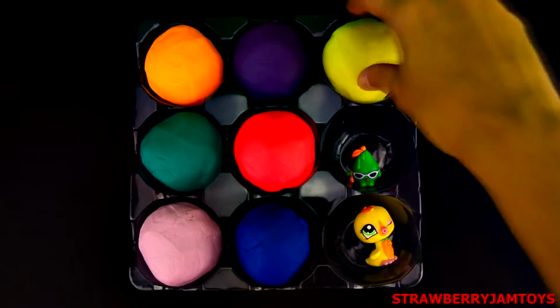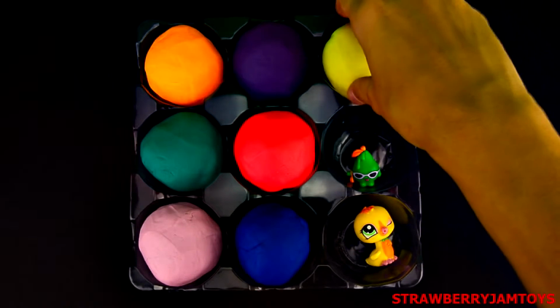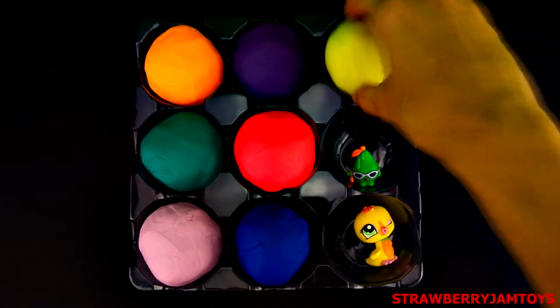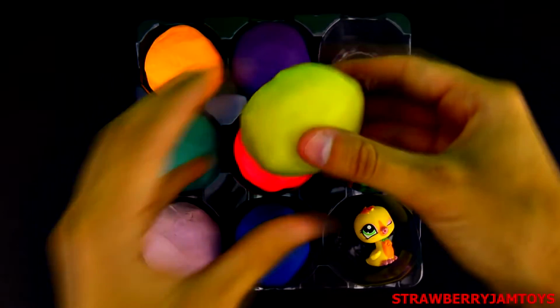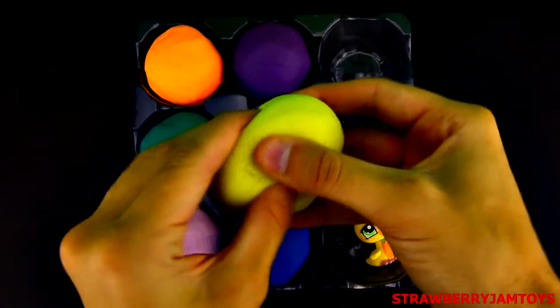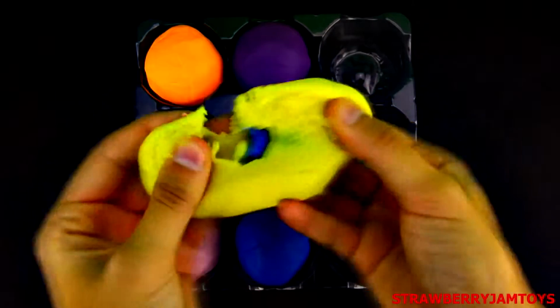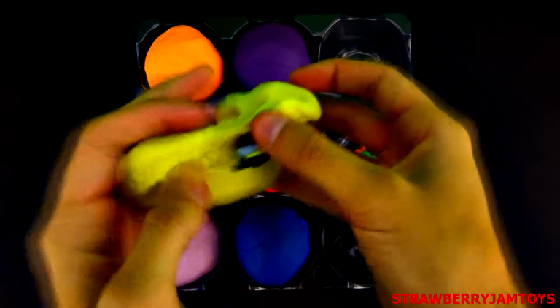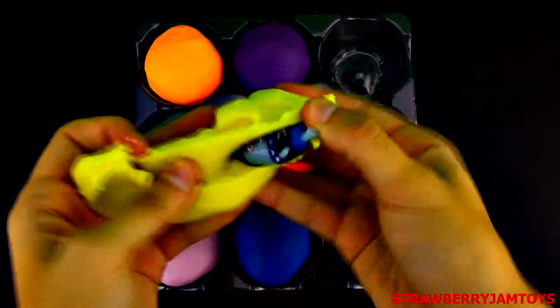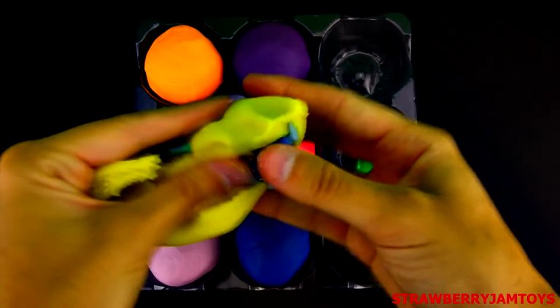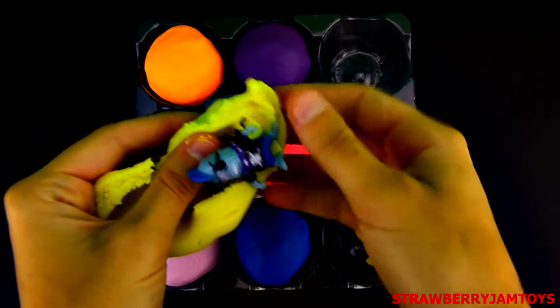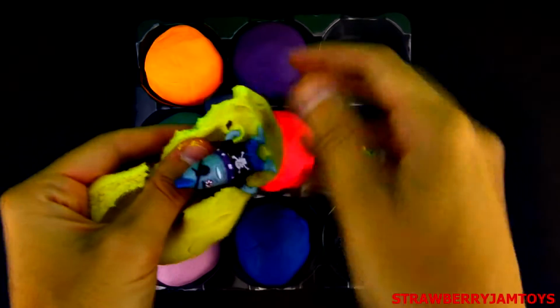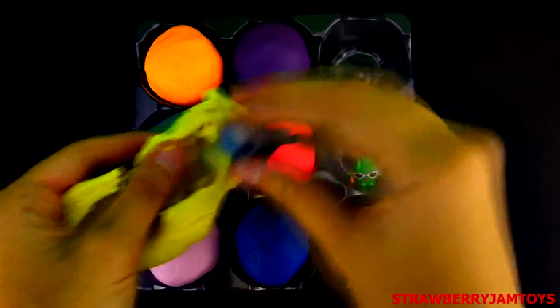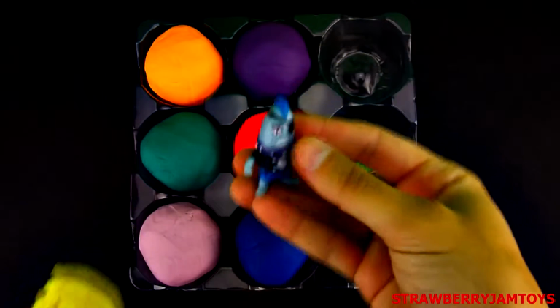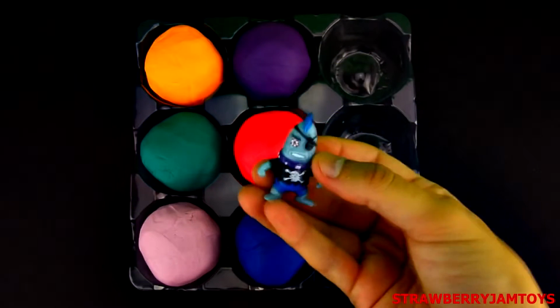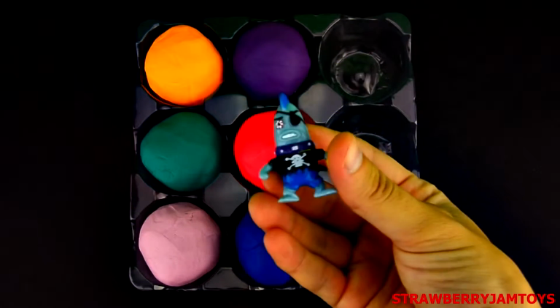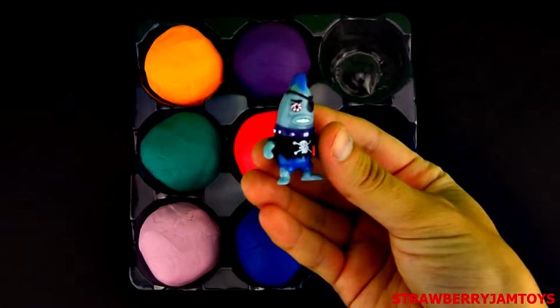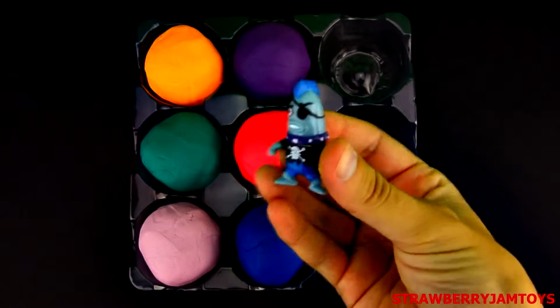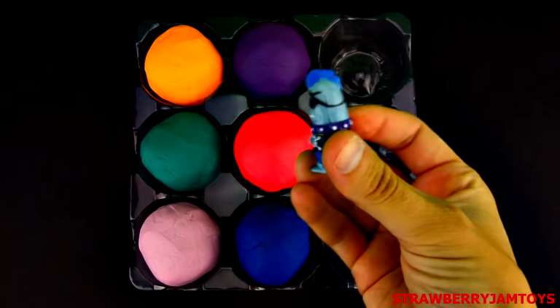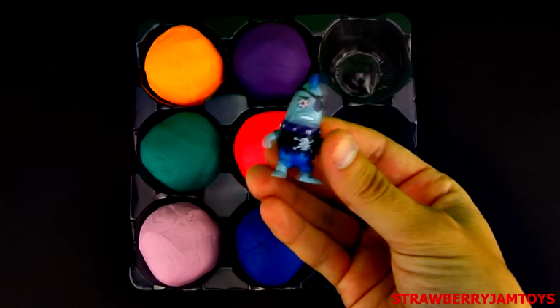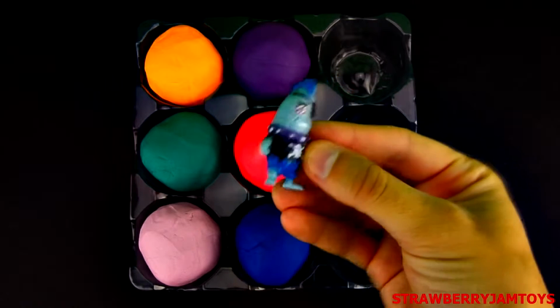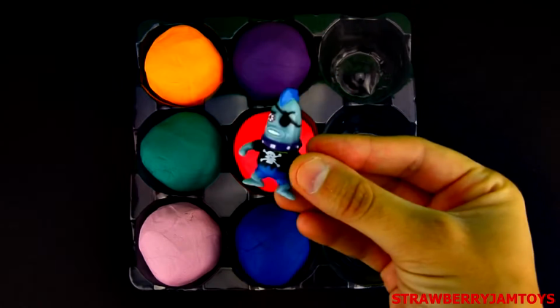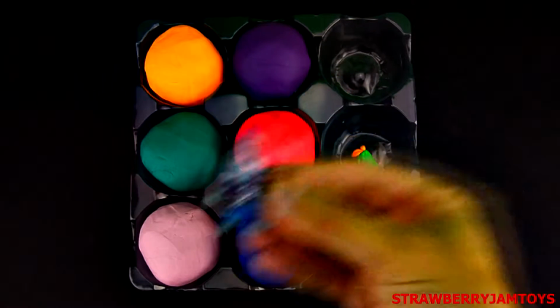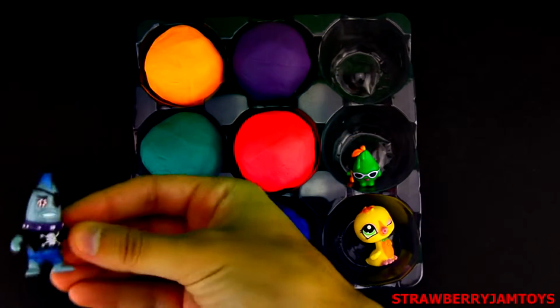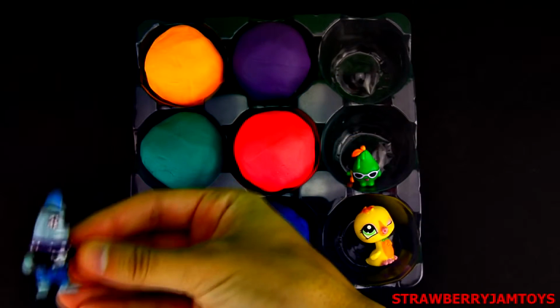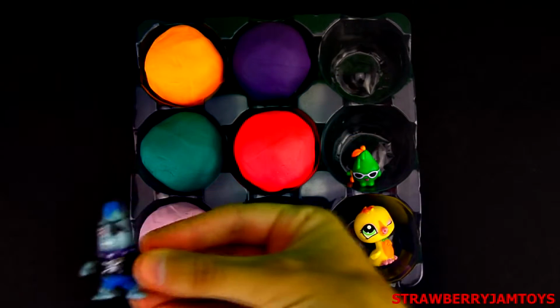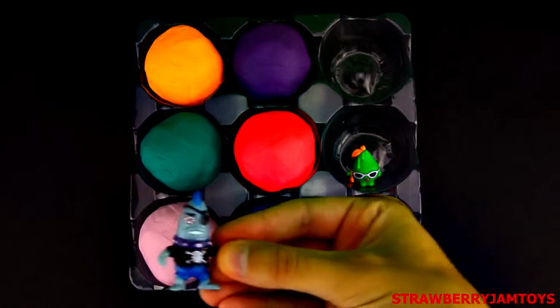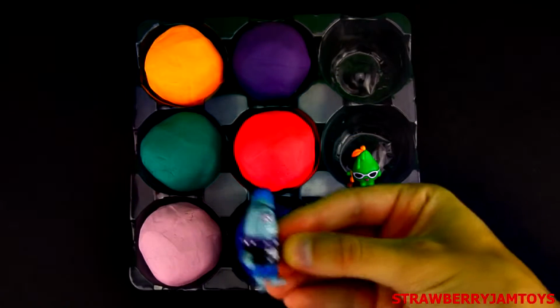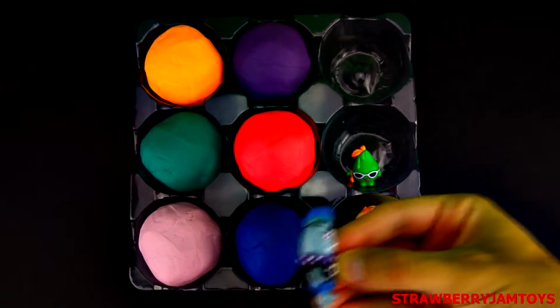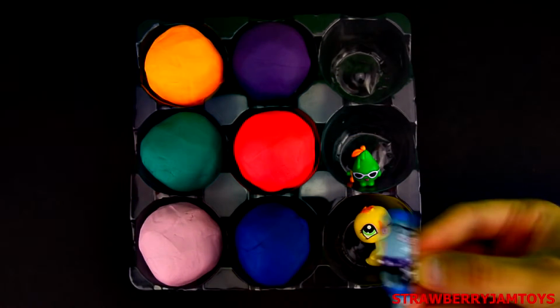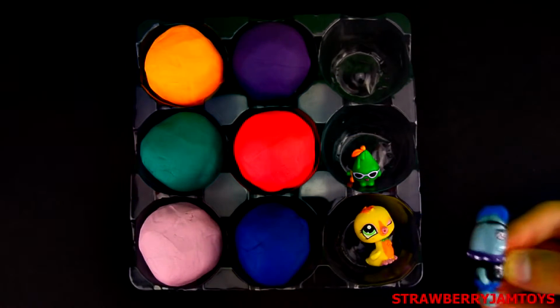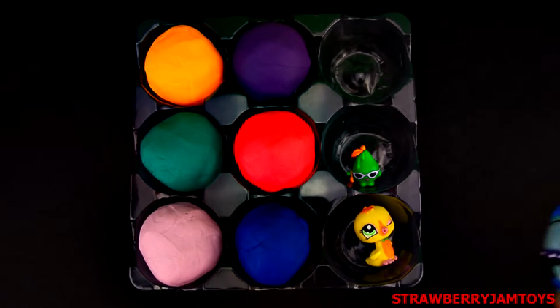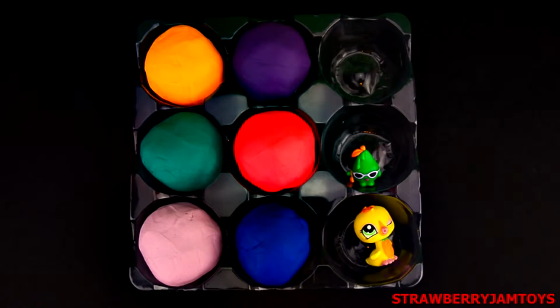Next up, we have a yellow surprise egg. It's a fish pirate from Spongebob Squarepants. Comment below and tell me your favourite character from Spongebob Squarepants.